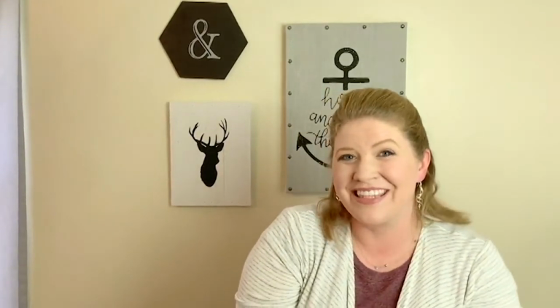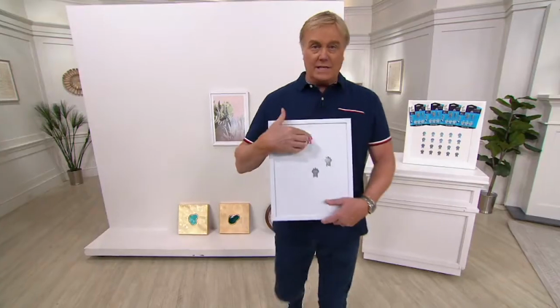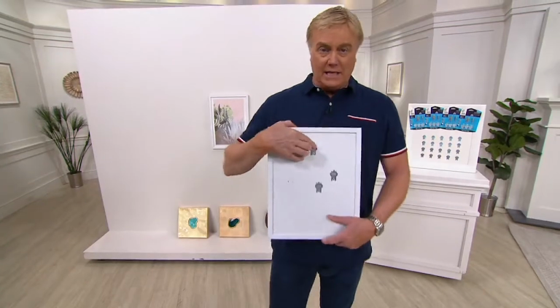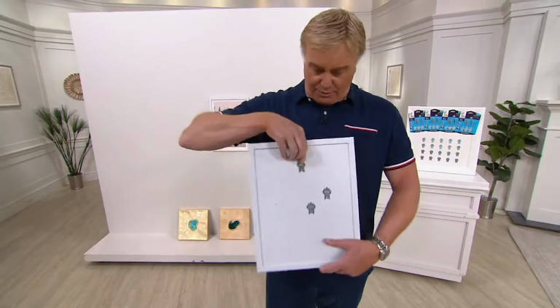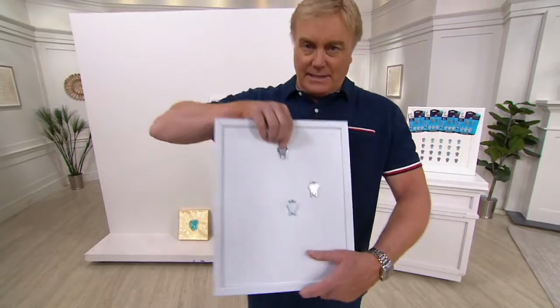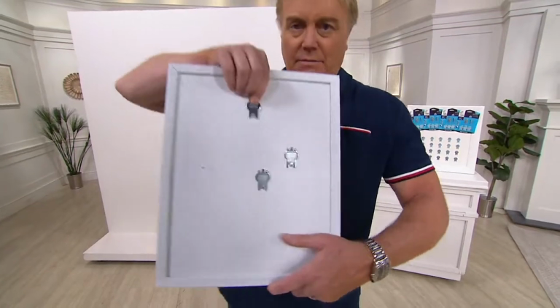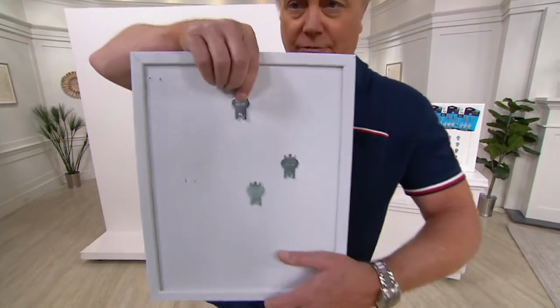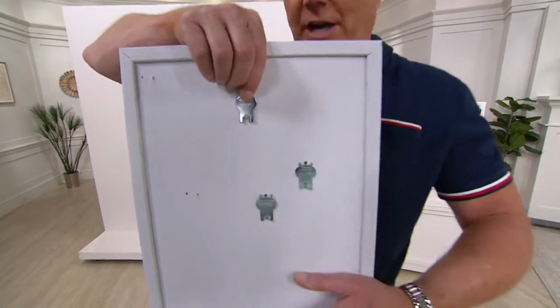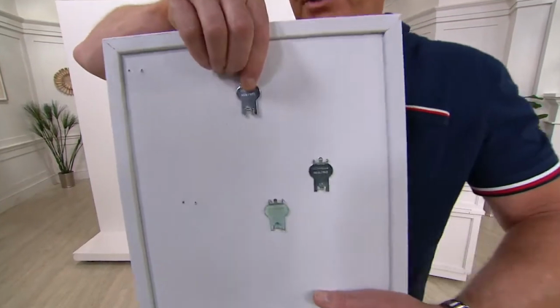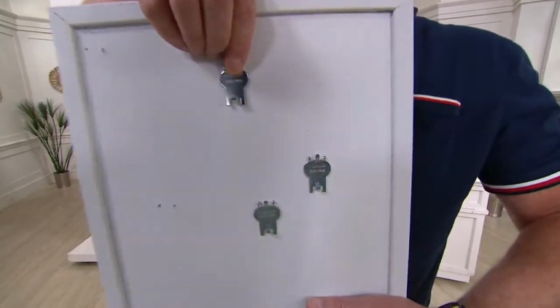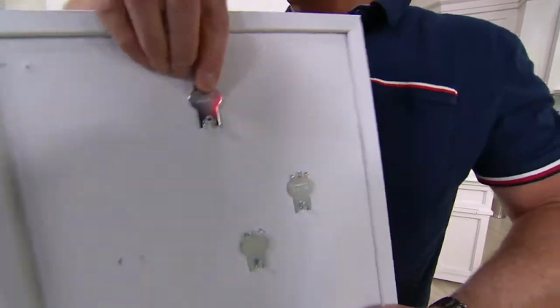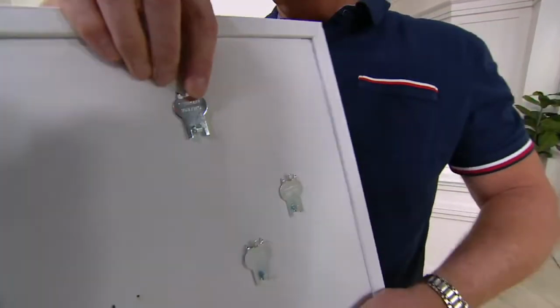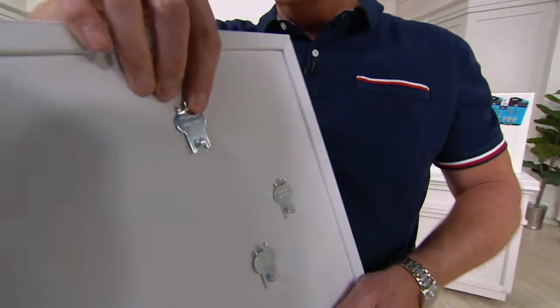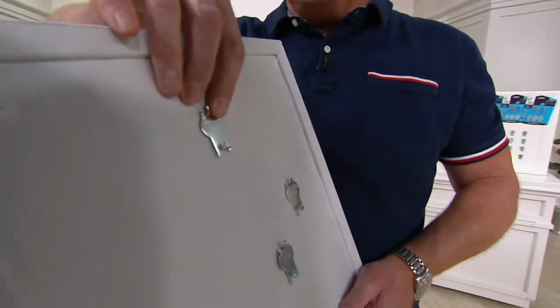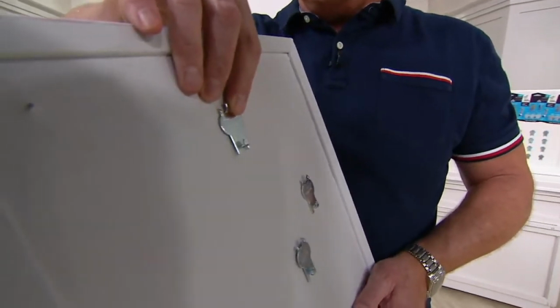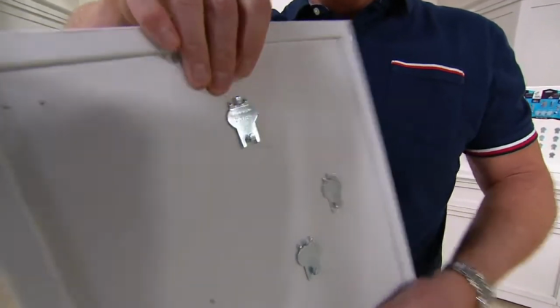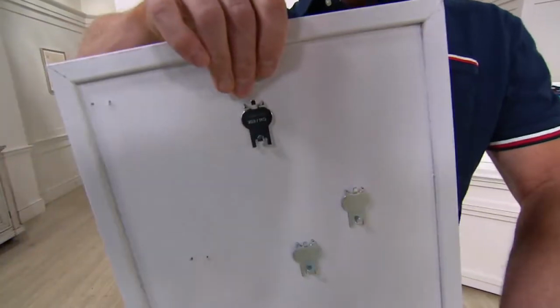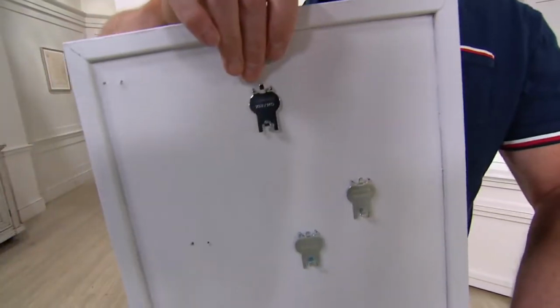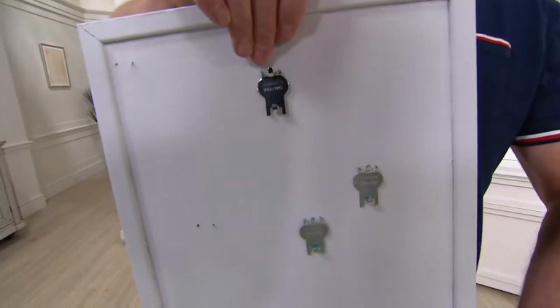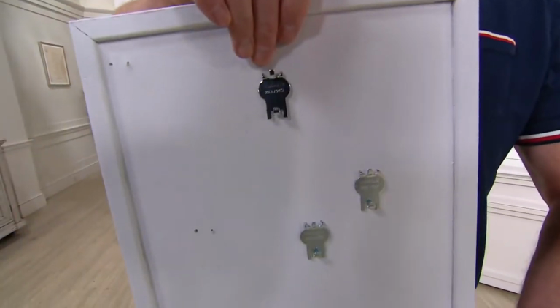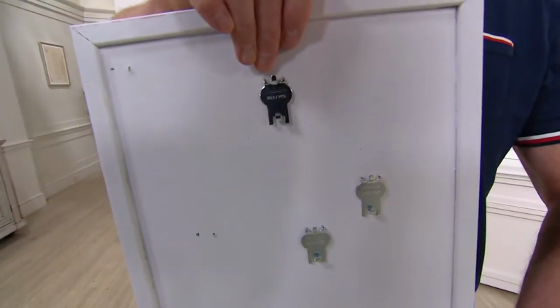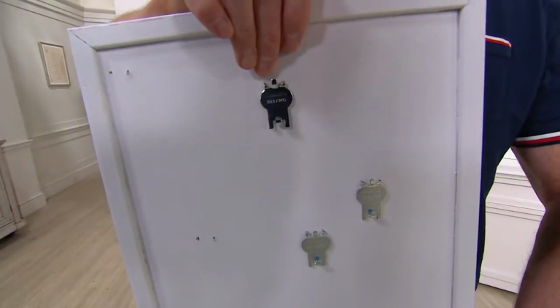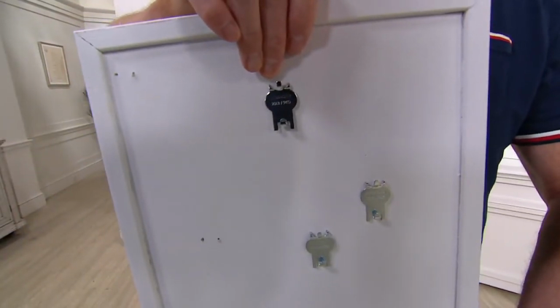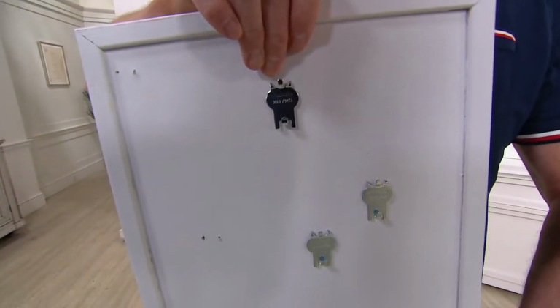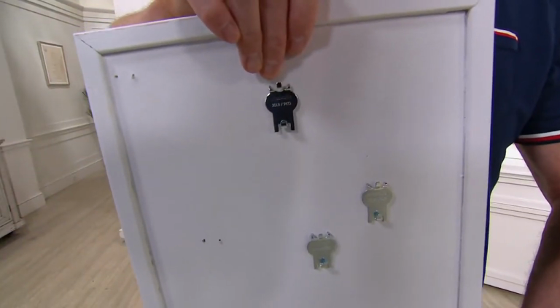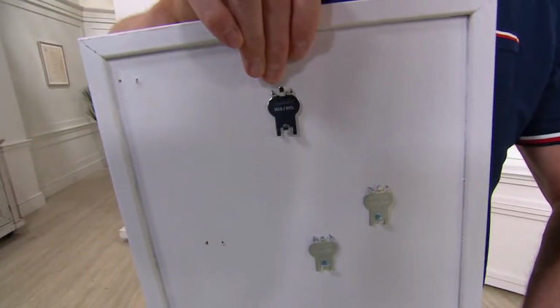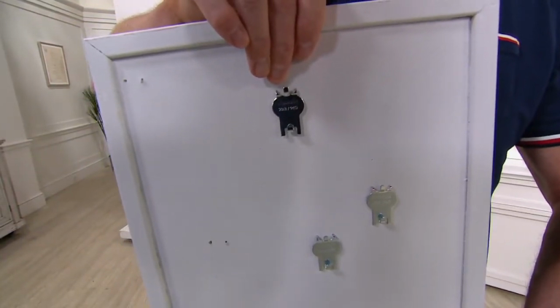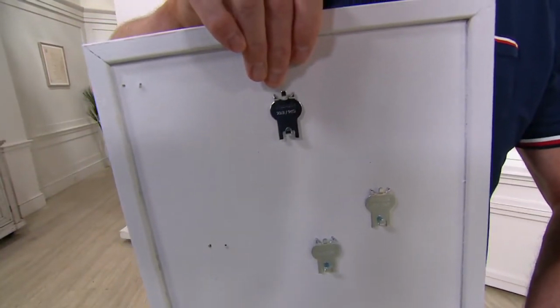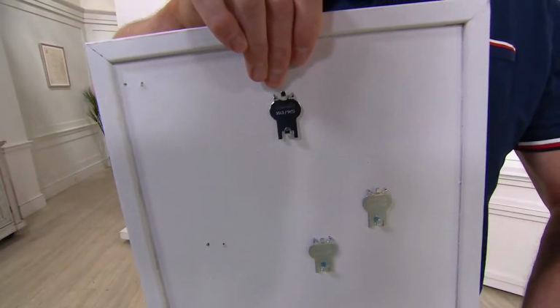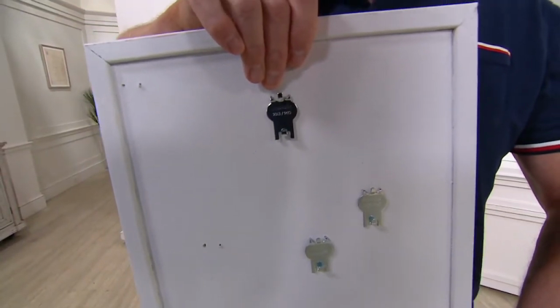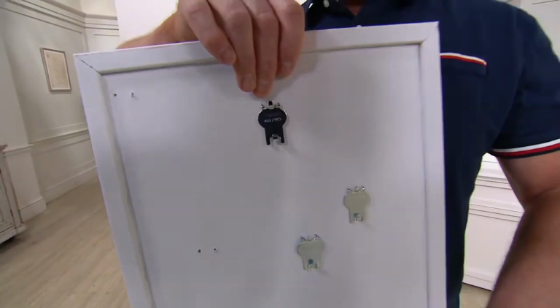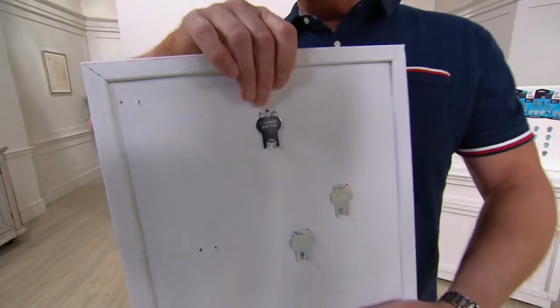I just take it, press it flush, and that's it. That's all I've got to do — no tools required. Three easy payments of $8.88. It's easy pay every day.